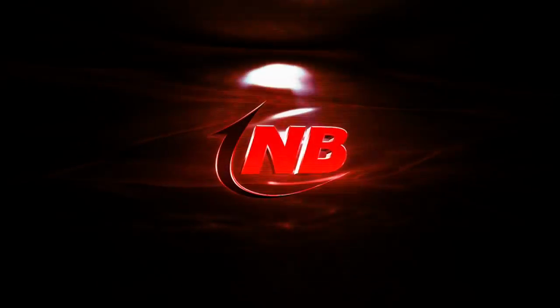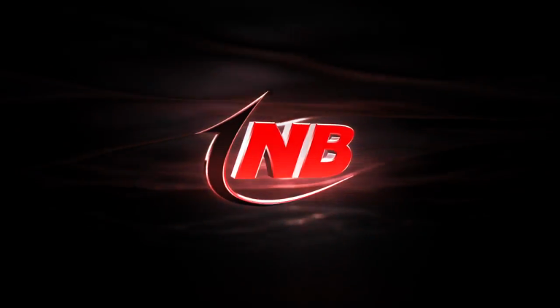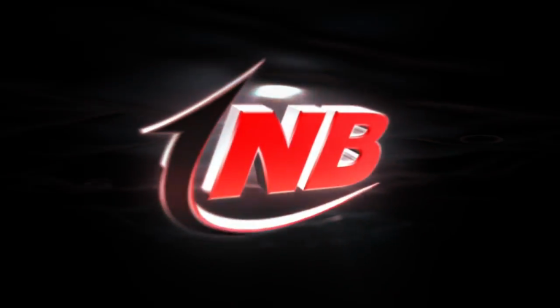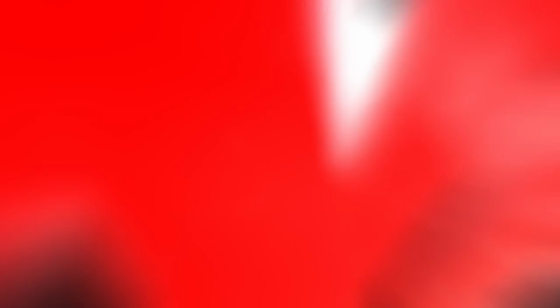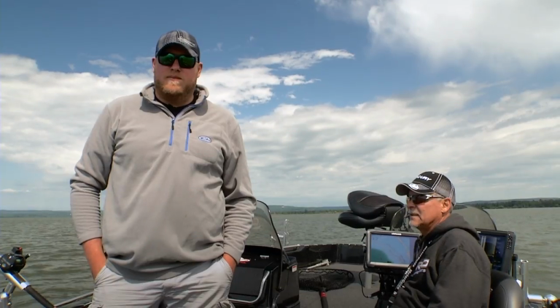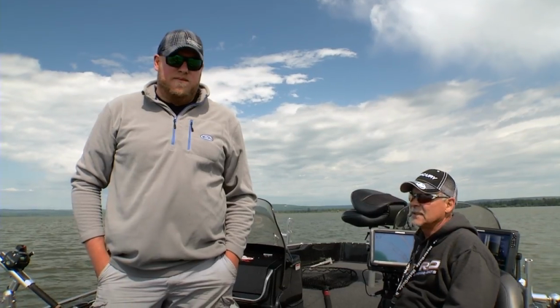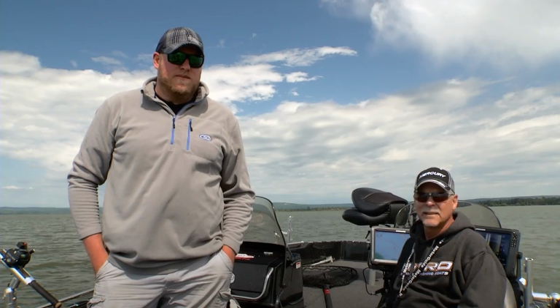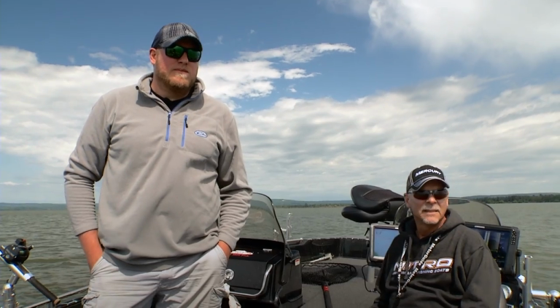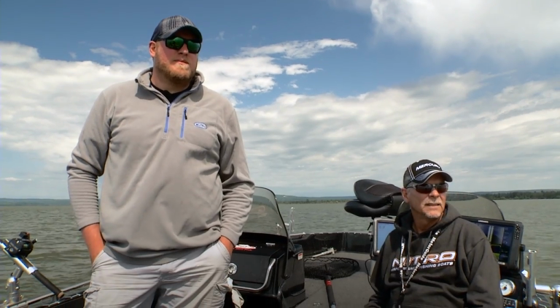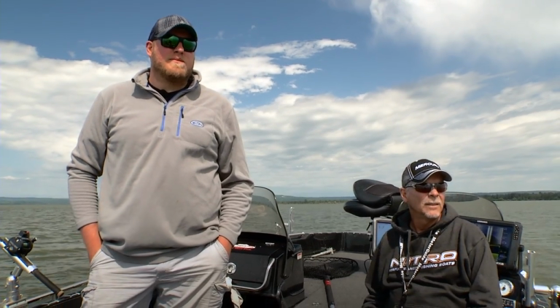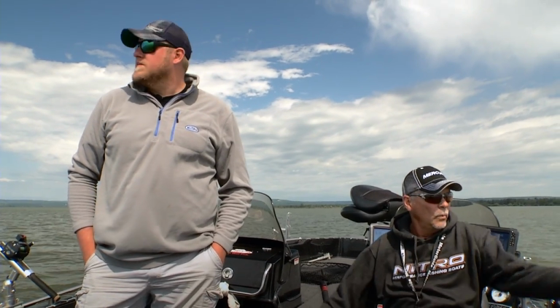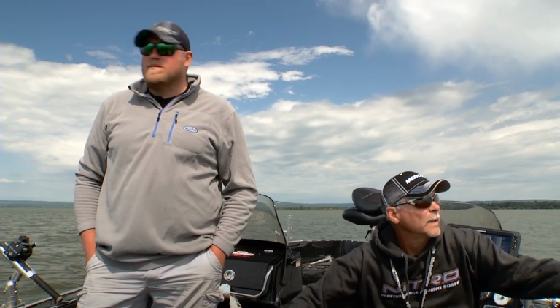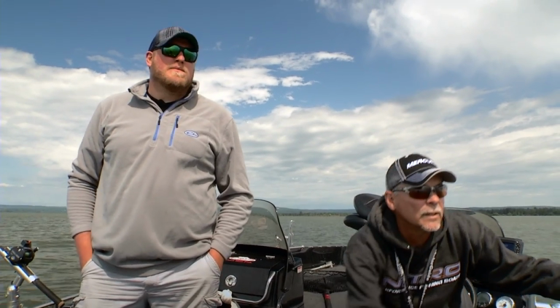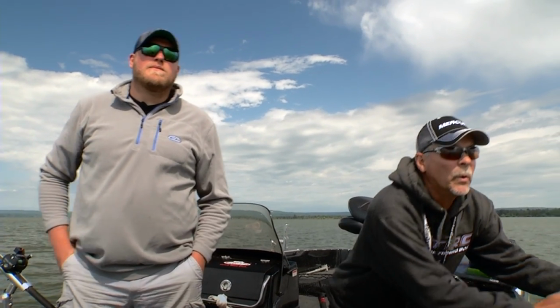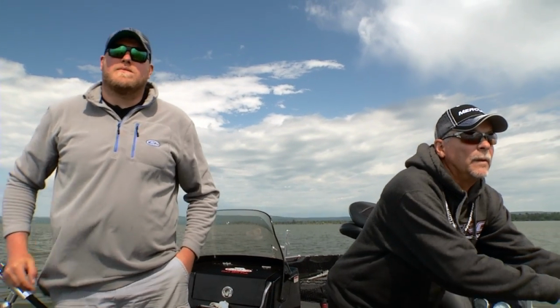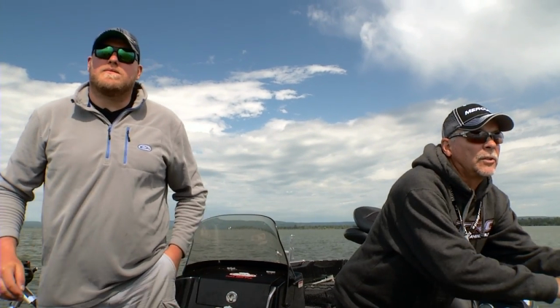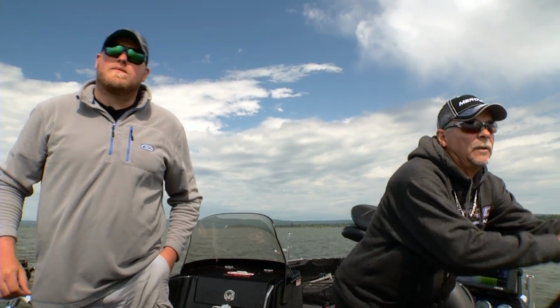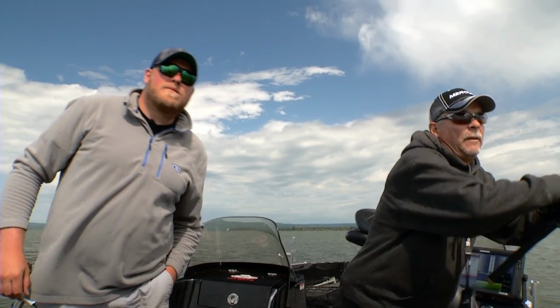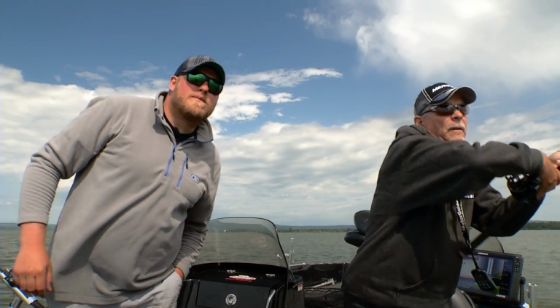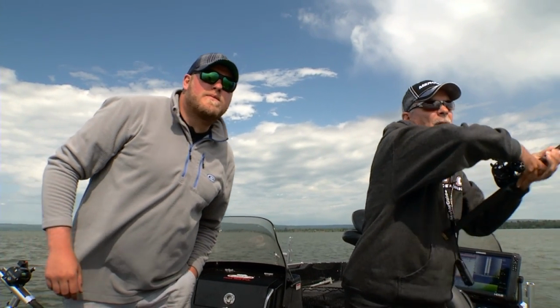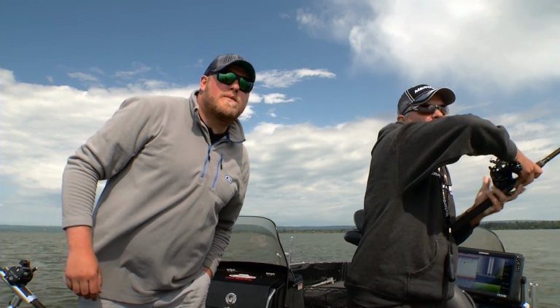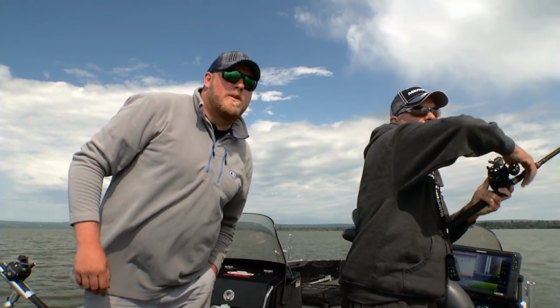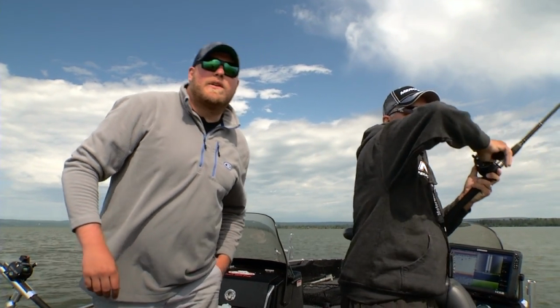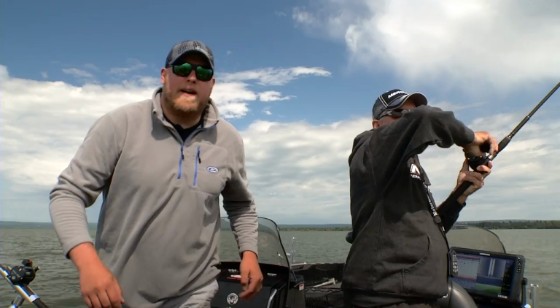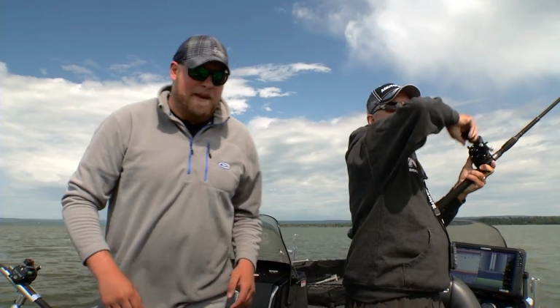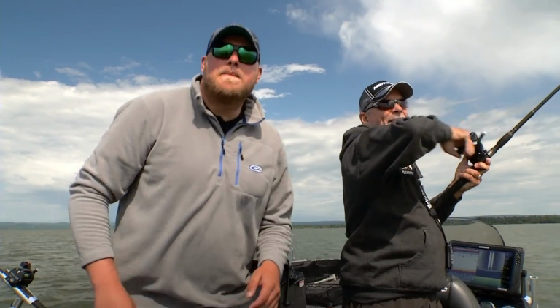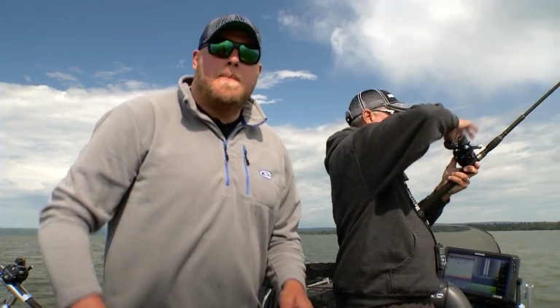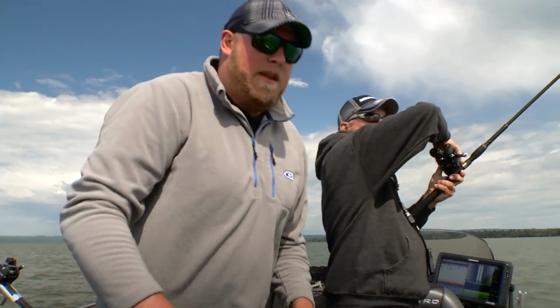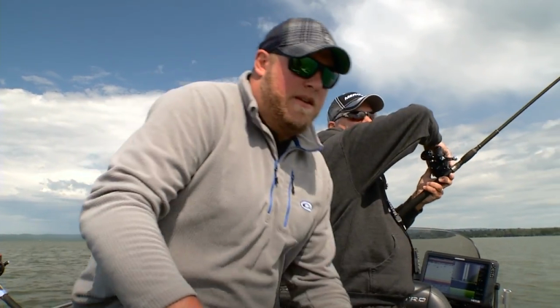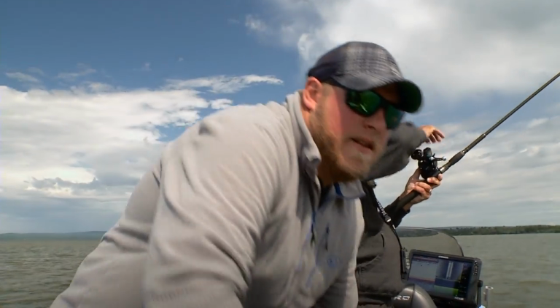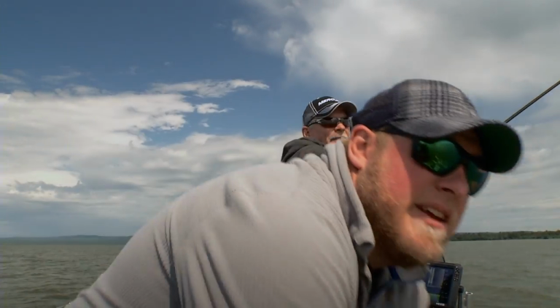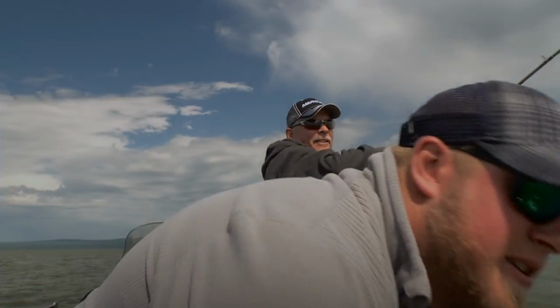That's kind of a general pattern, and it's the pattern we're fishing here today. We came in first looking at that shallow weed edge where I caught them last week, didn't have as good a success, then started moving out into the flat a little bit — bam — hit little pods of fish here and there.